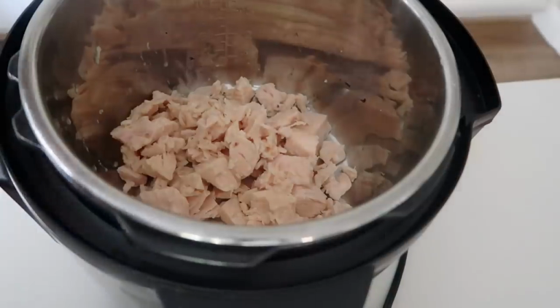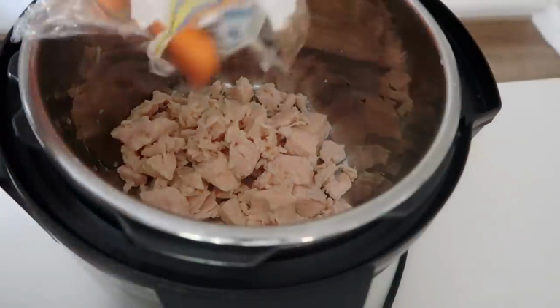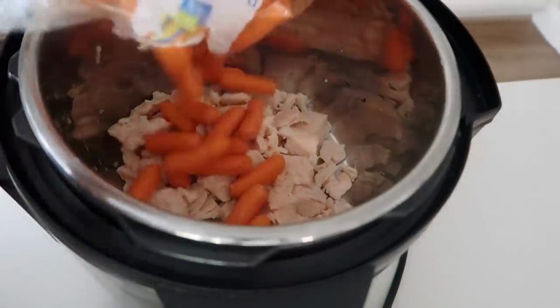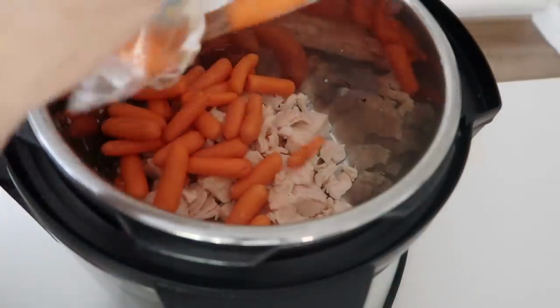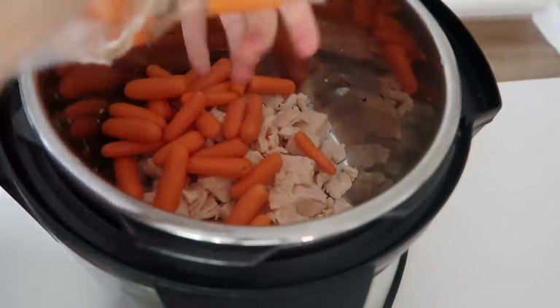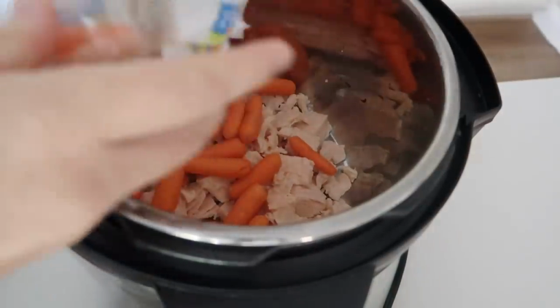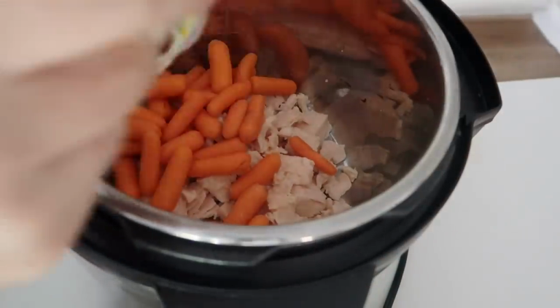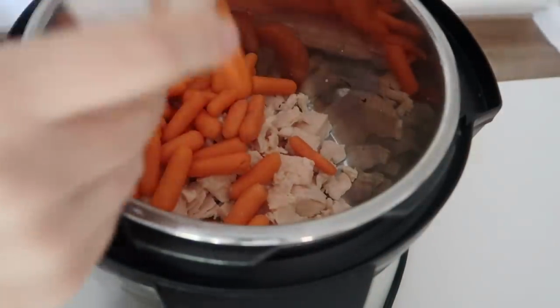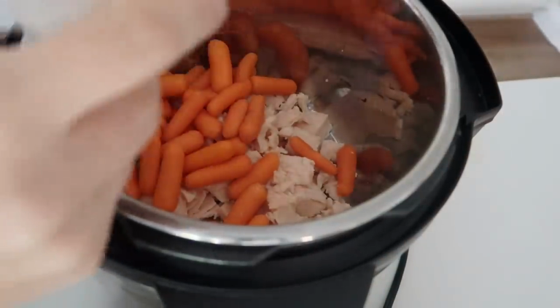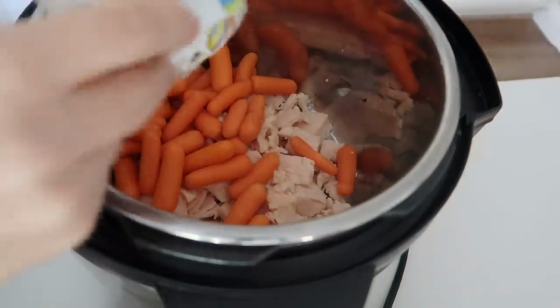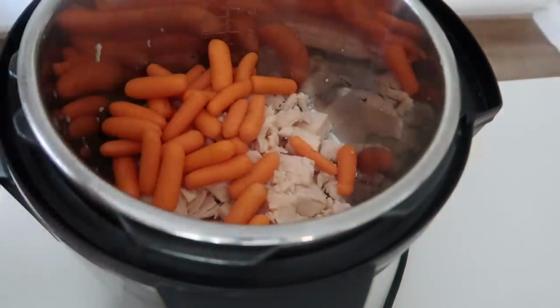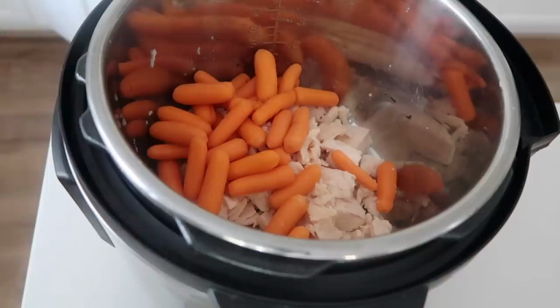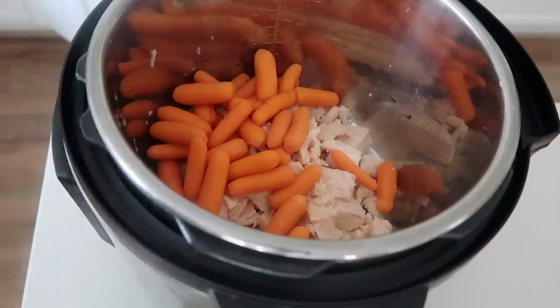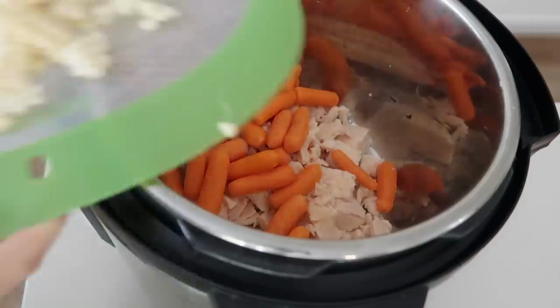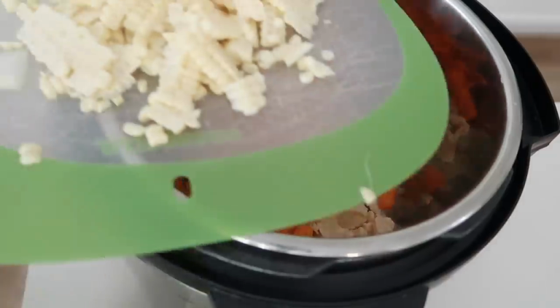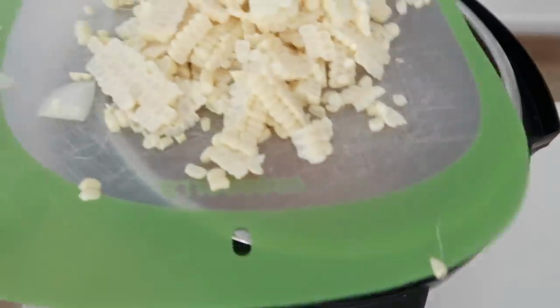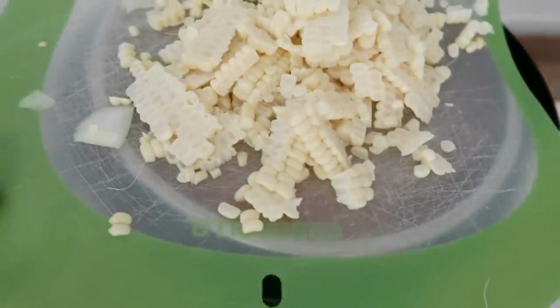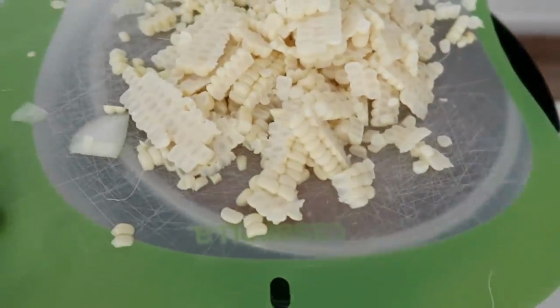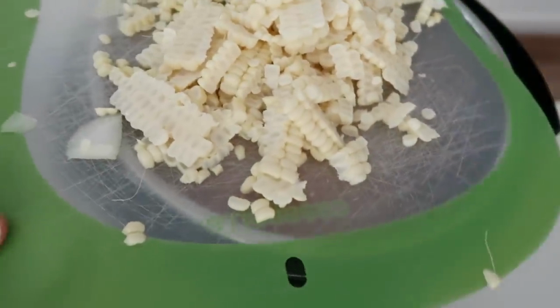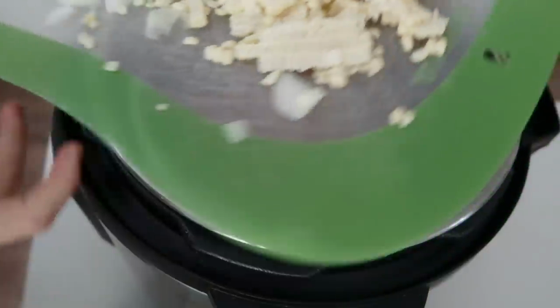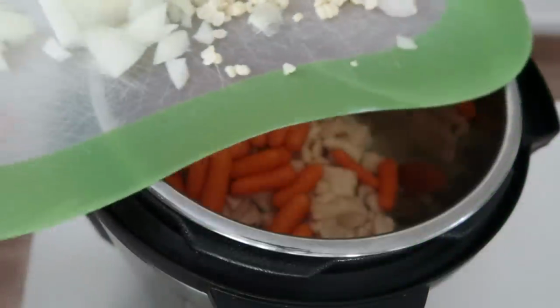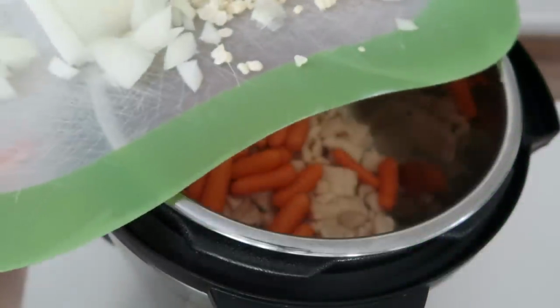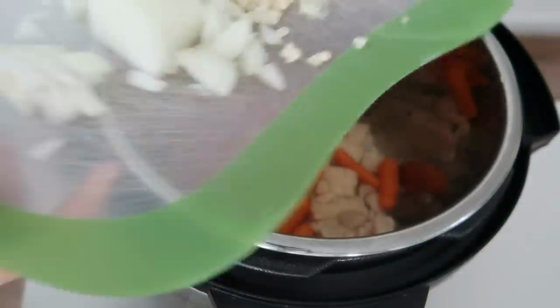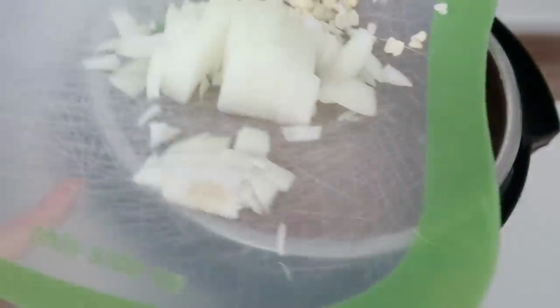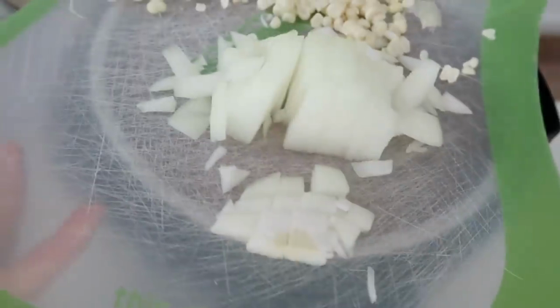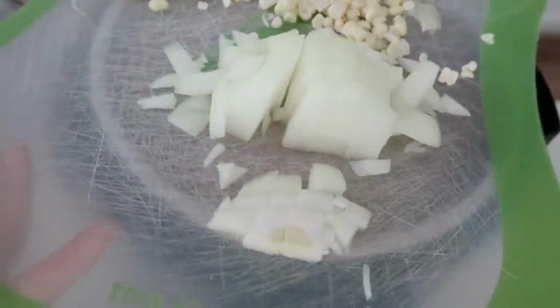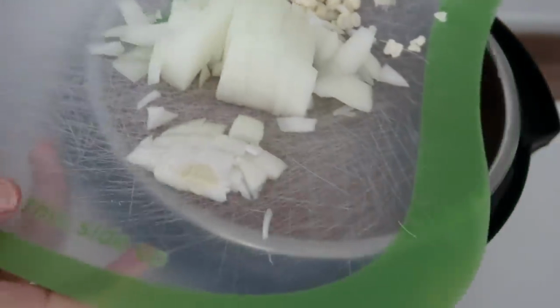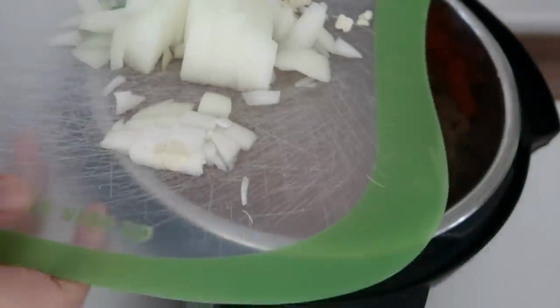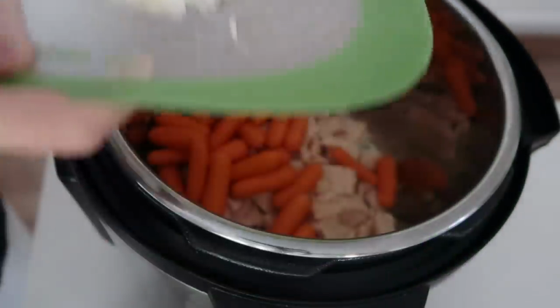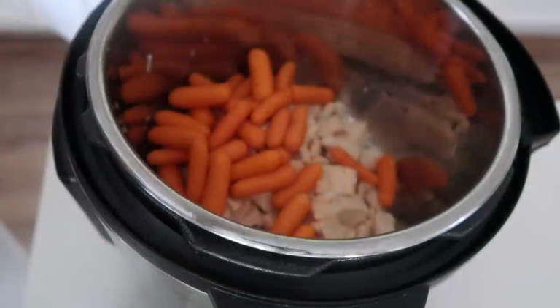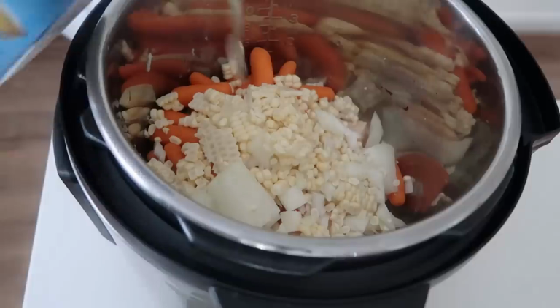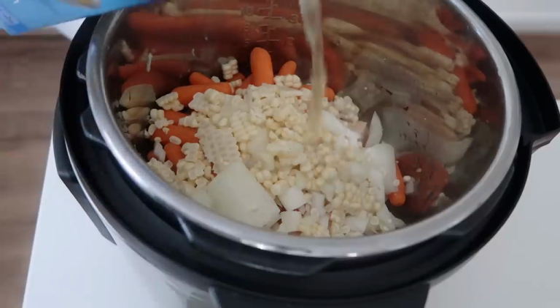Next you're going to add one pound of carrots — I just use the bag carrots, but you can use other carrots too. The recipe called for a can of corn, so I cut up two ears of corn, and then also half an onion, and I'm just going to dump that on top of the carrots.